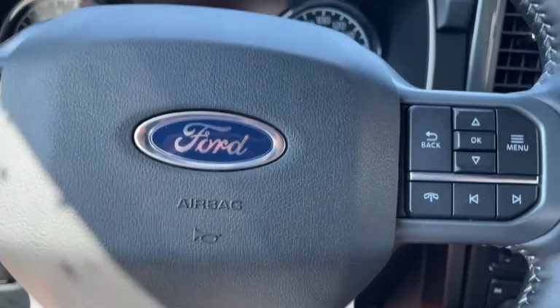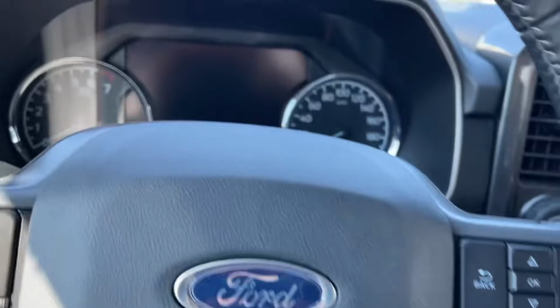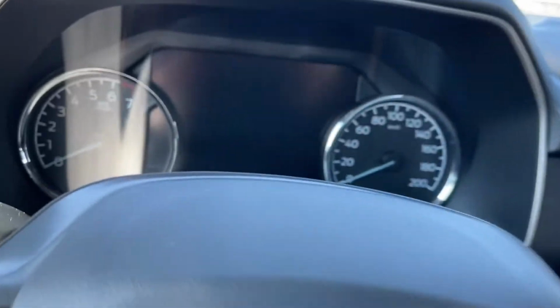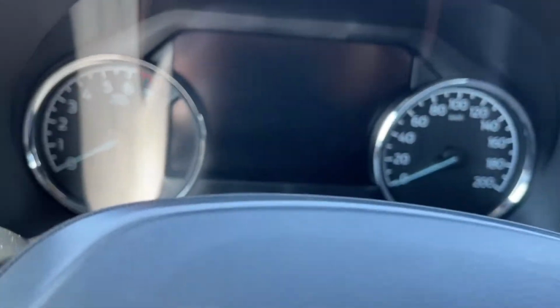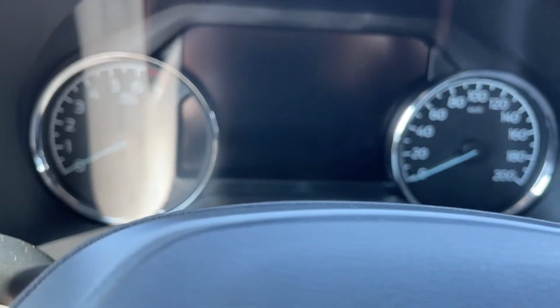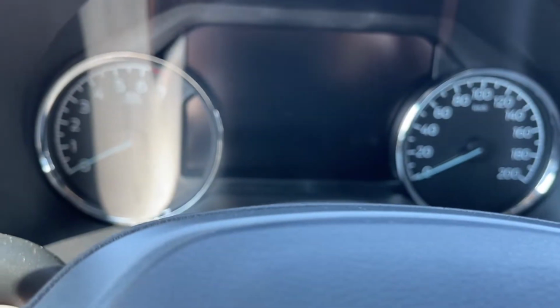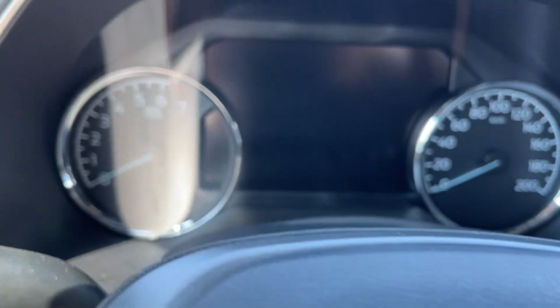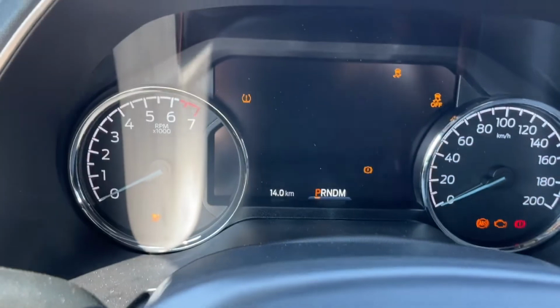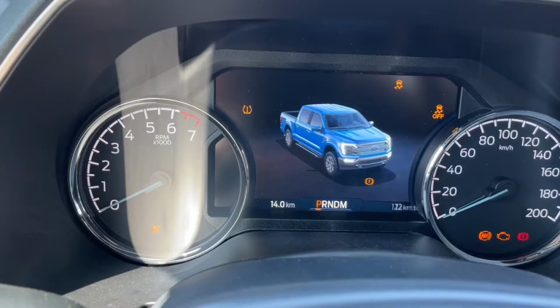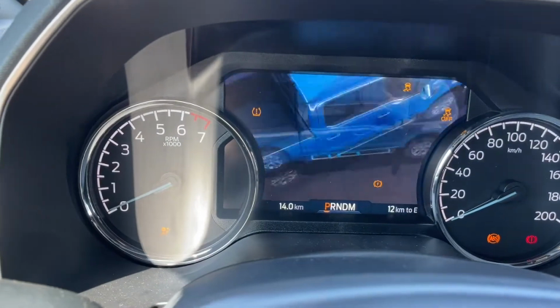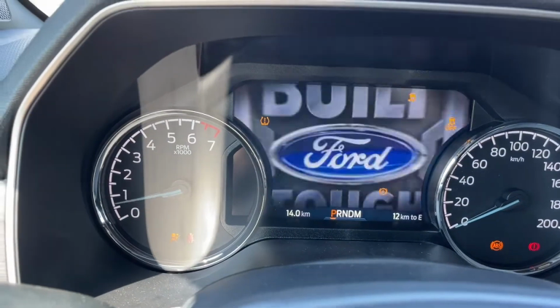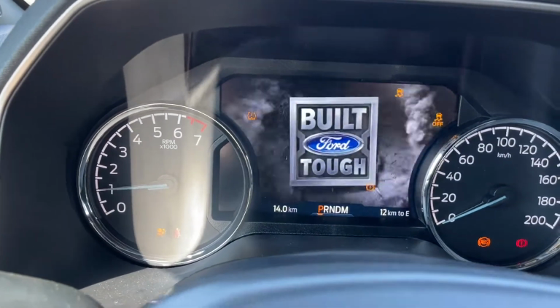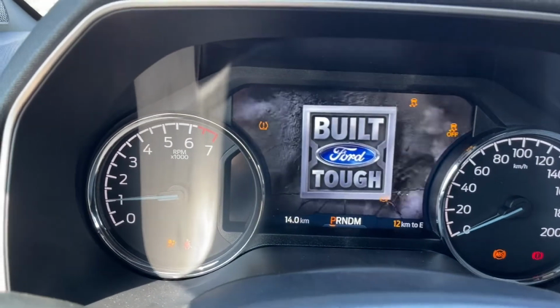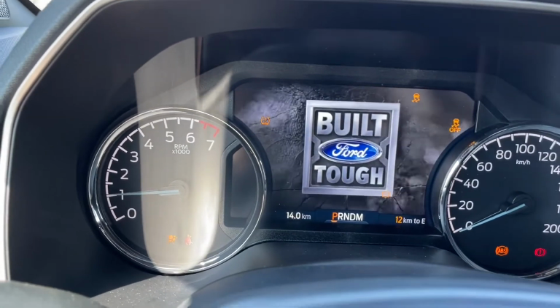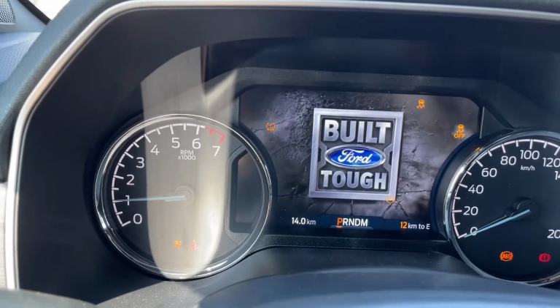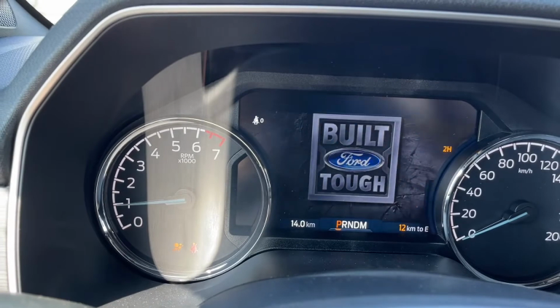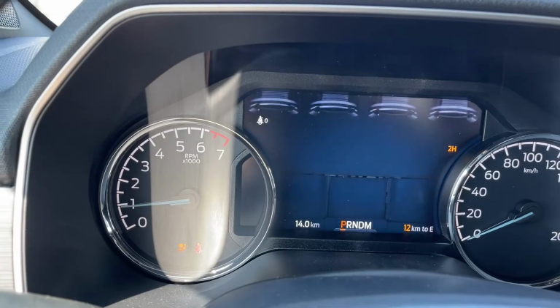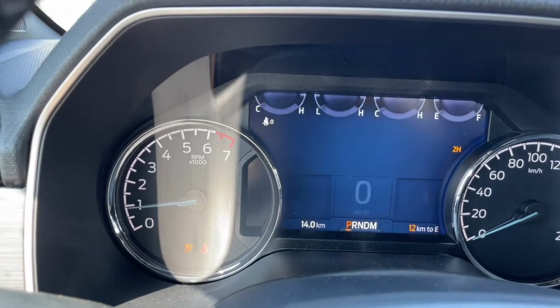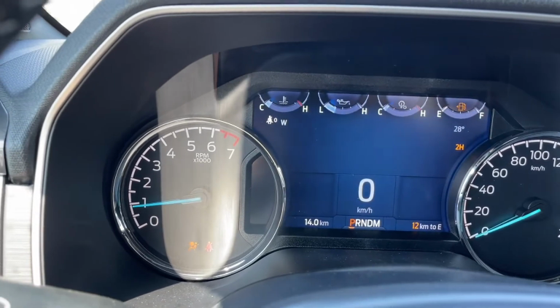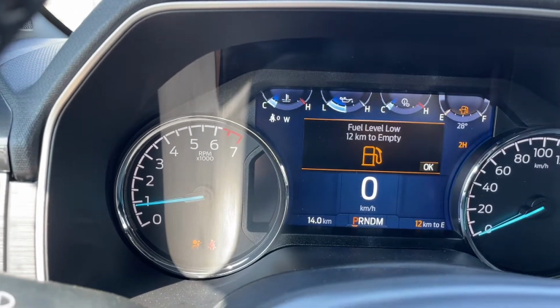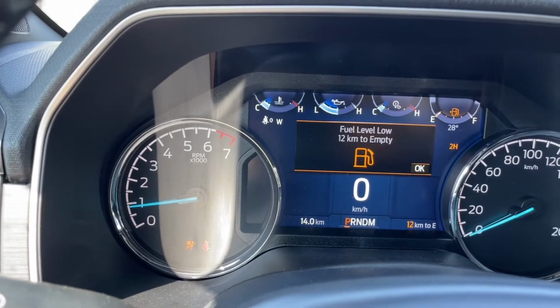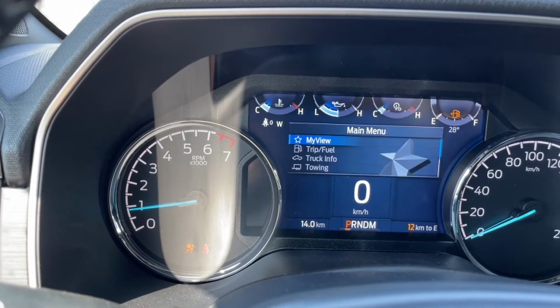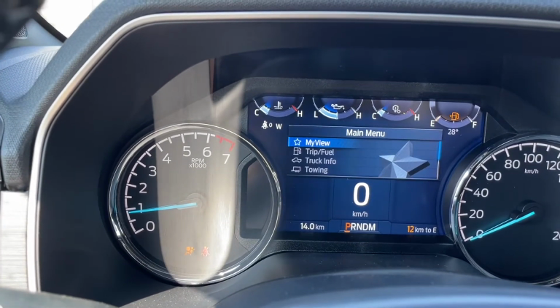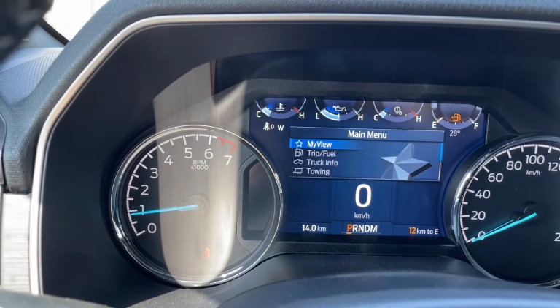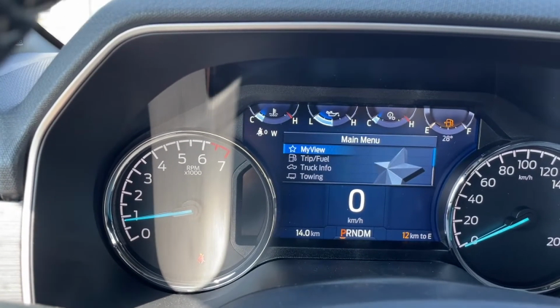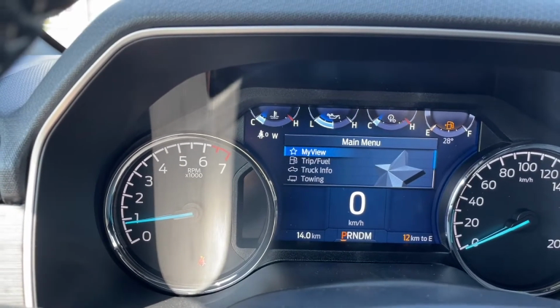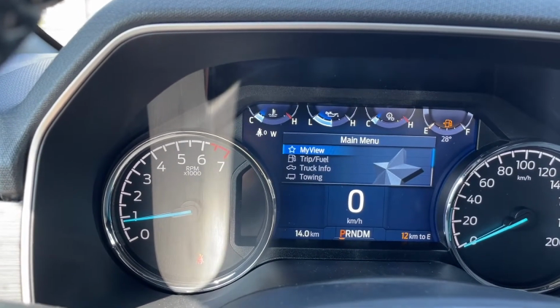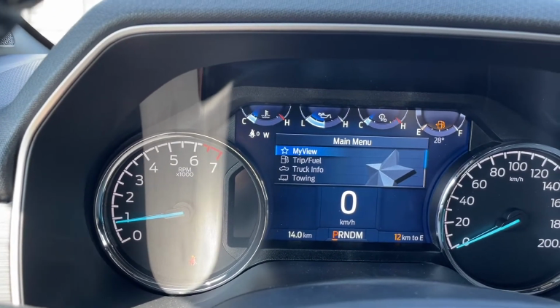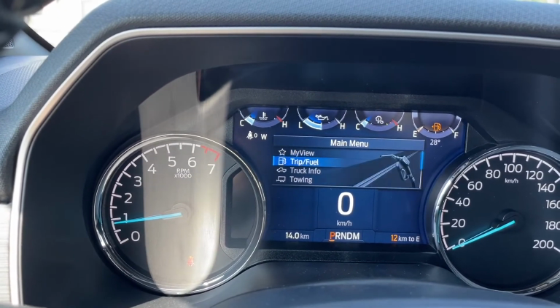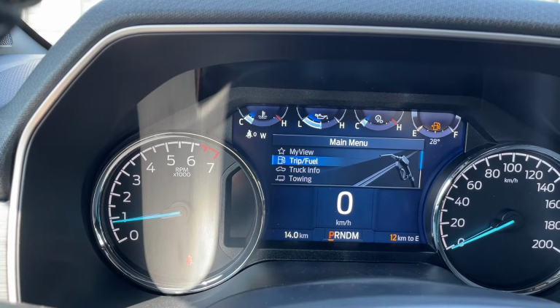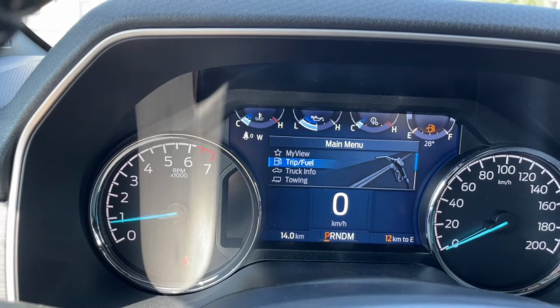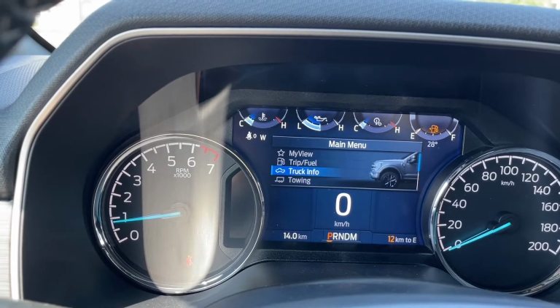When we start up the vehicle, you're going to see any important messages, the odometer reading, and the menu that we can go through. So I'm just going to get in there for you. My view, trip fuel, truck info.